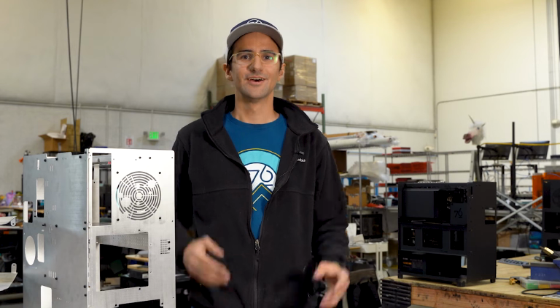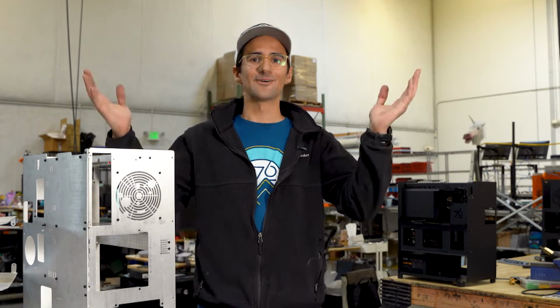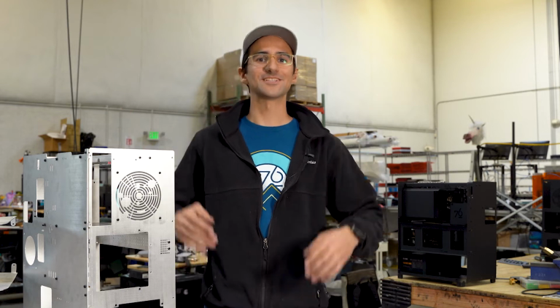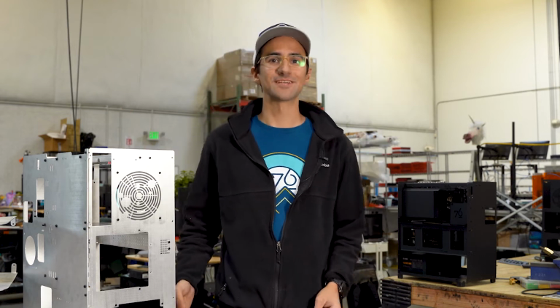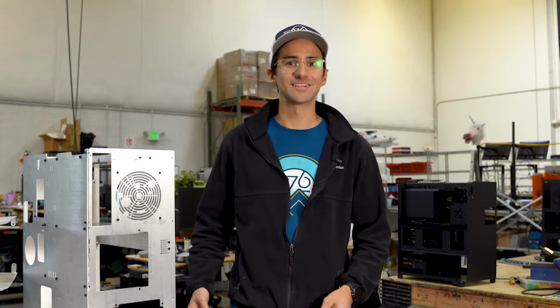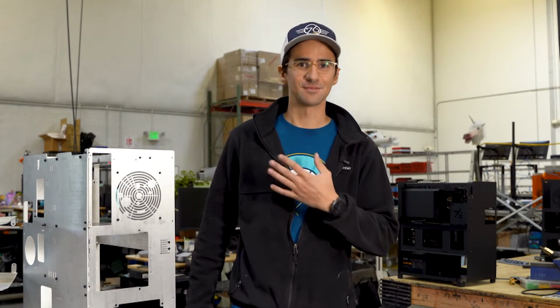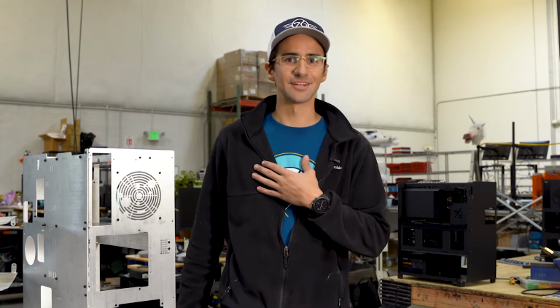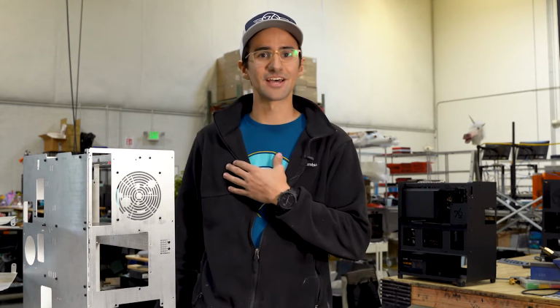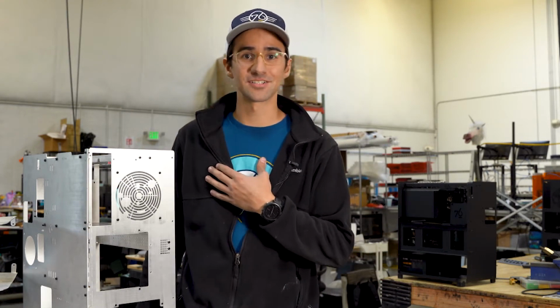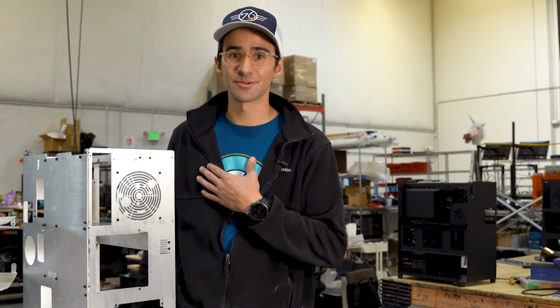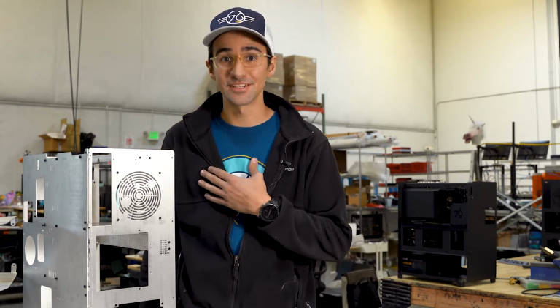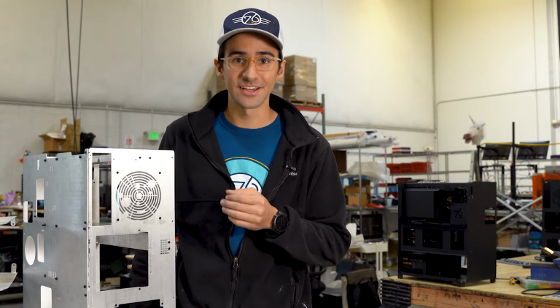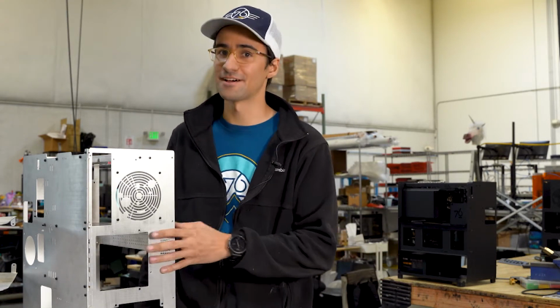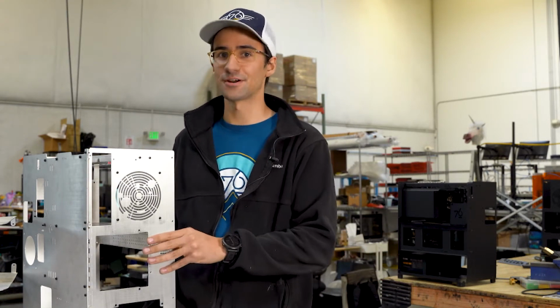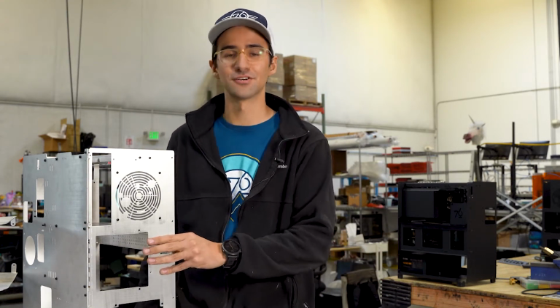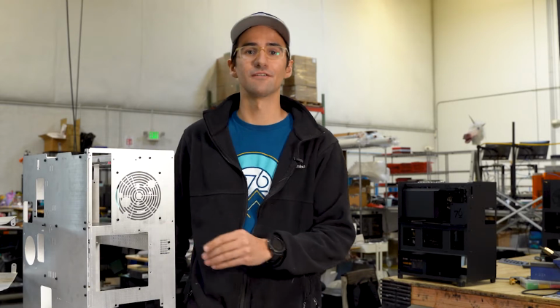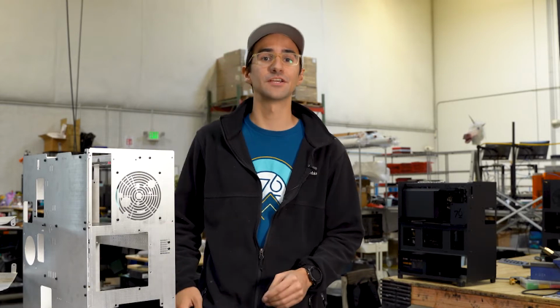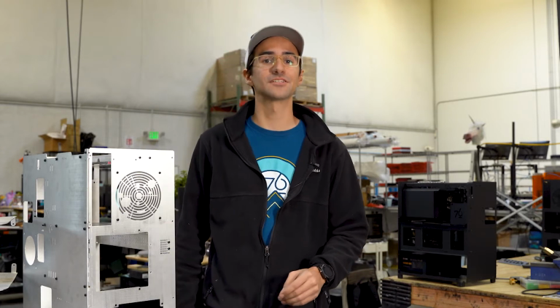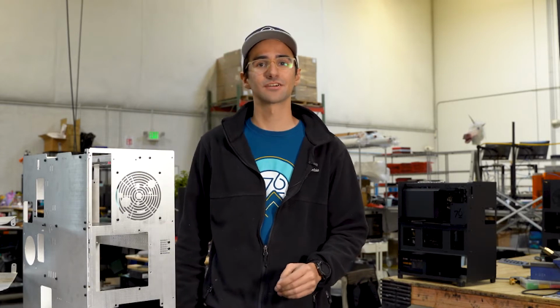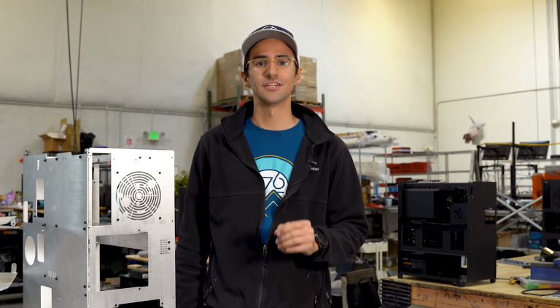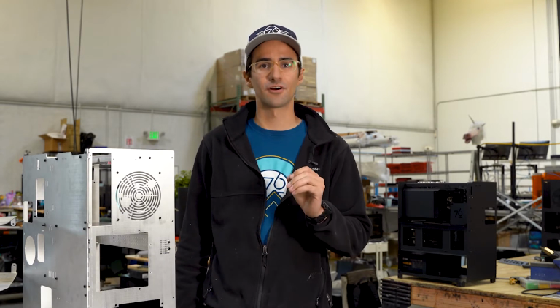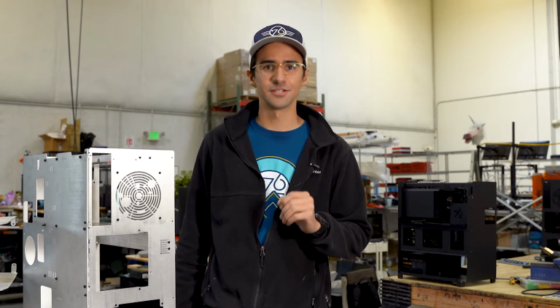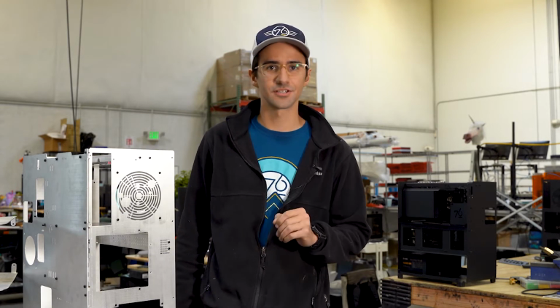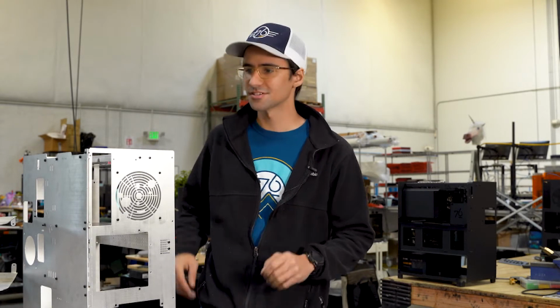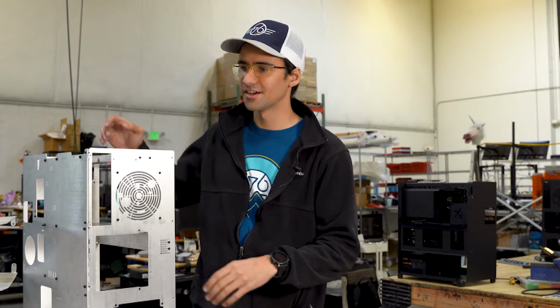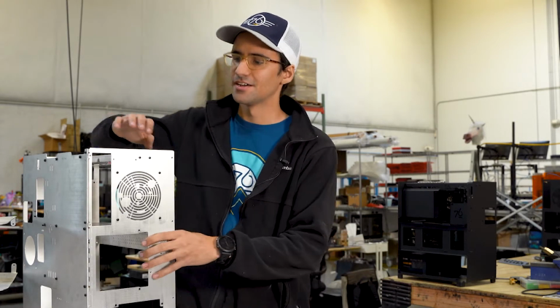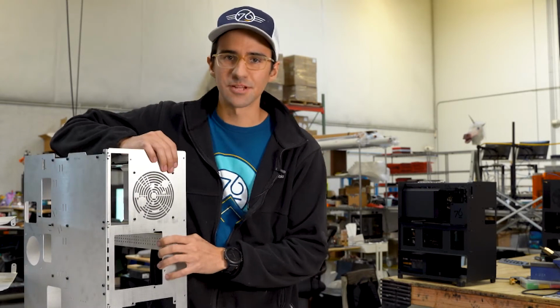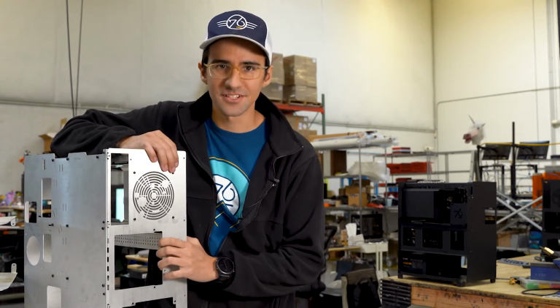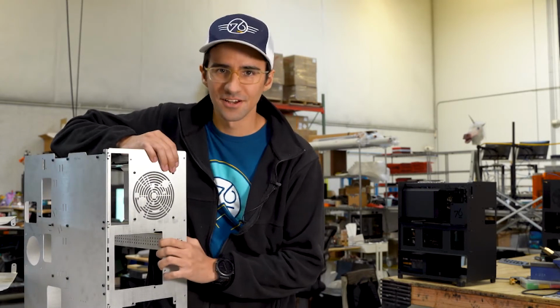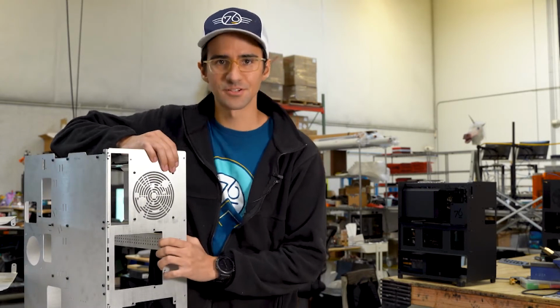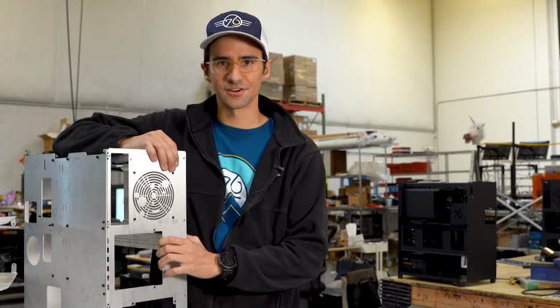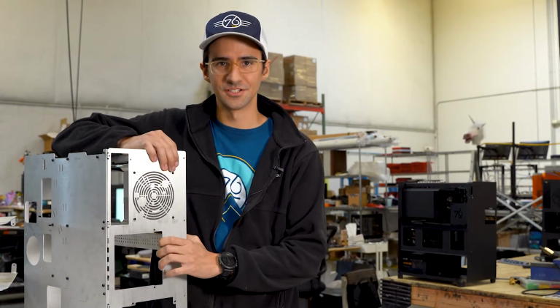Welcome to System76. My name is Alex Timmerman and today I have the great pleasure of giving you an inside look into our R&D process. It's time to ask, what does R&D do?